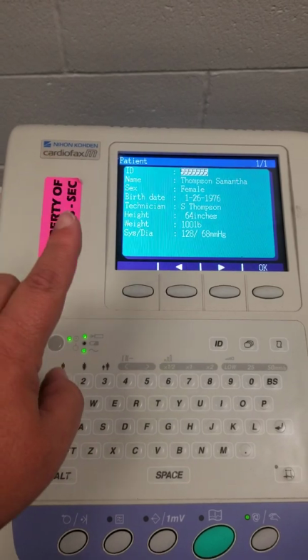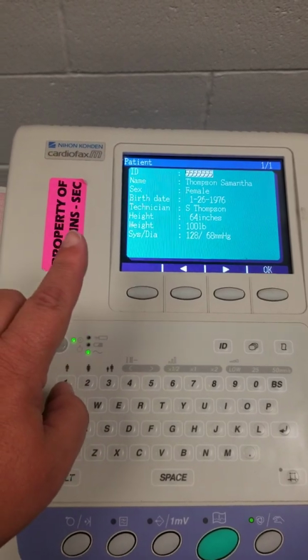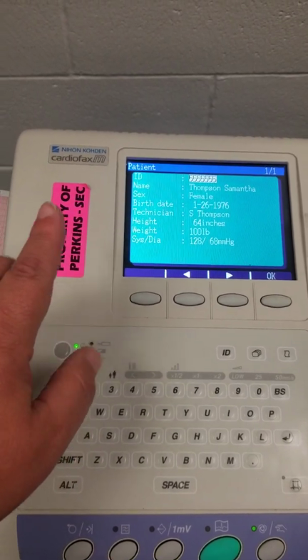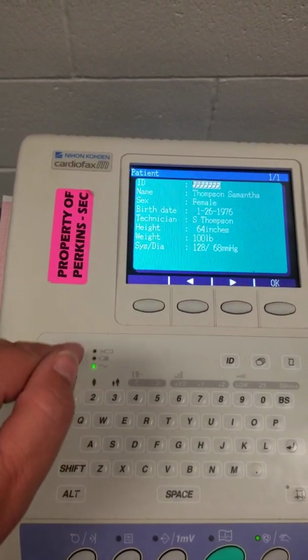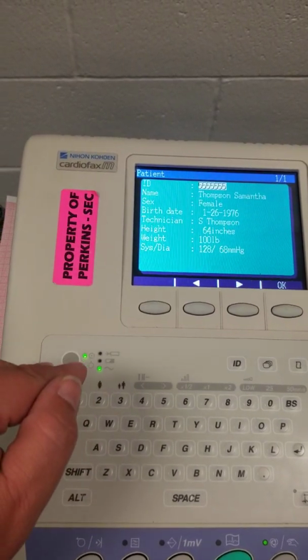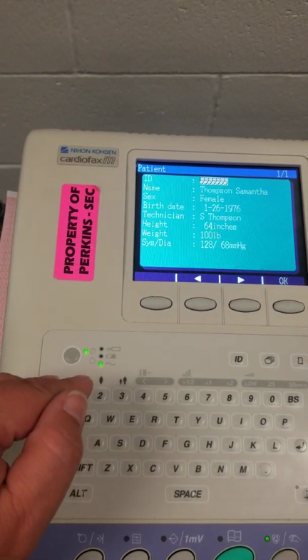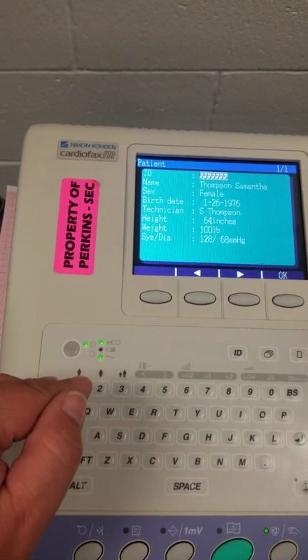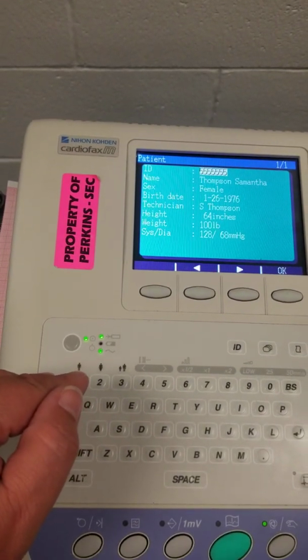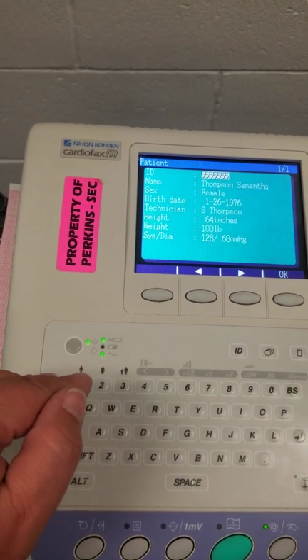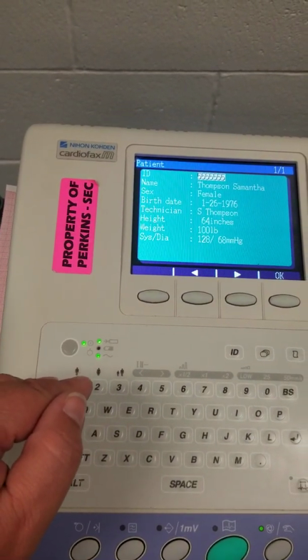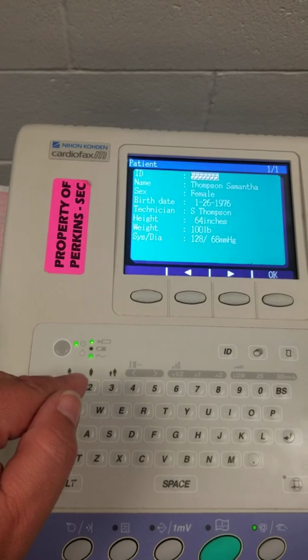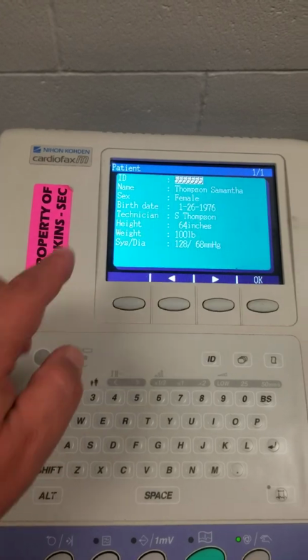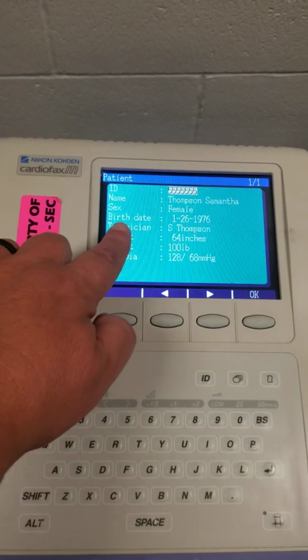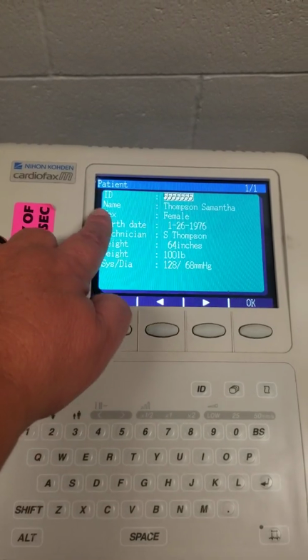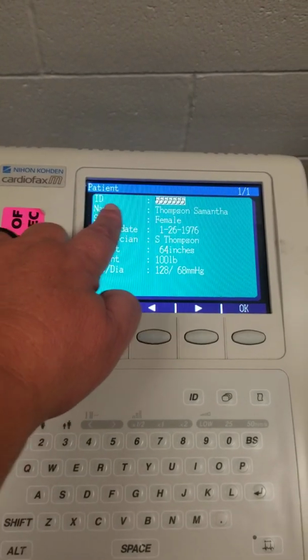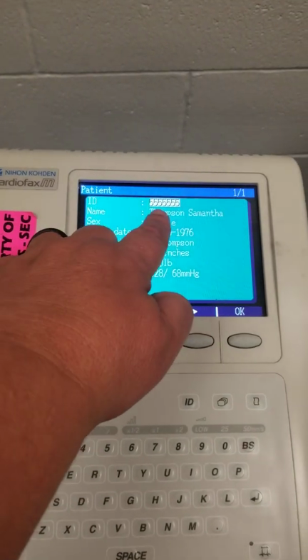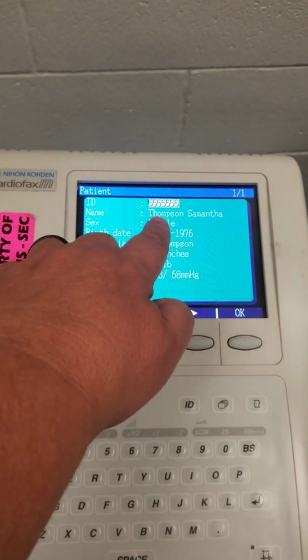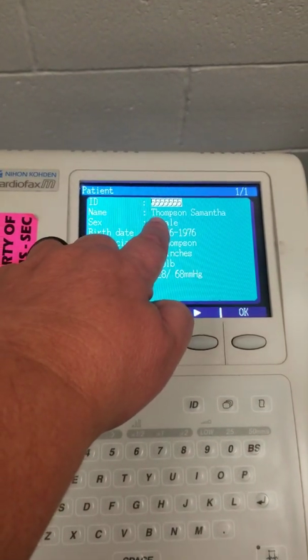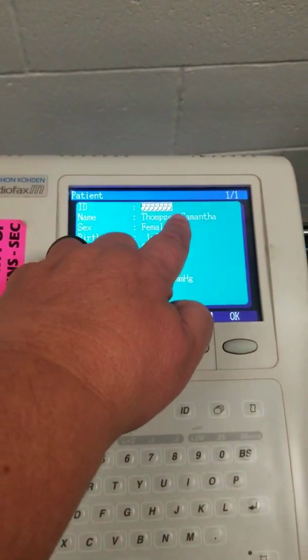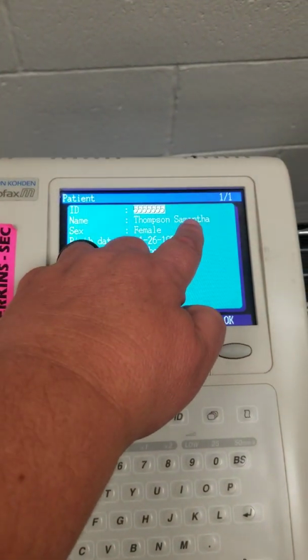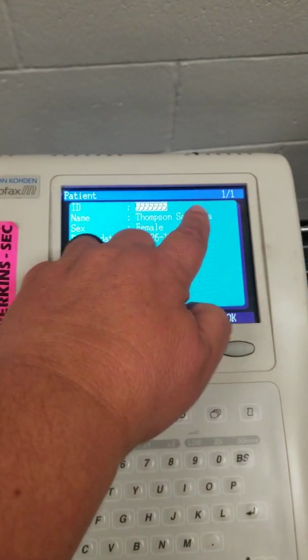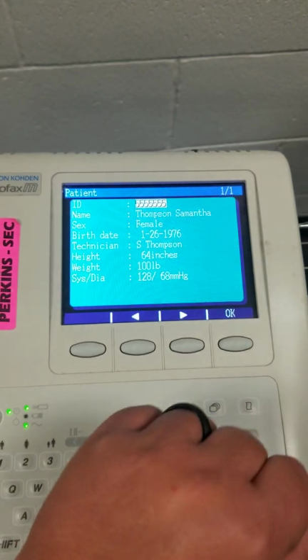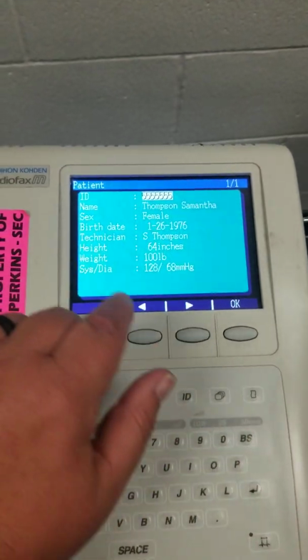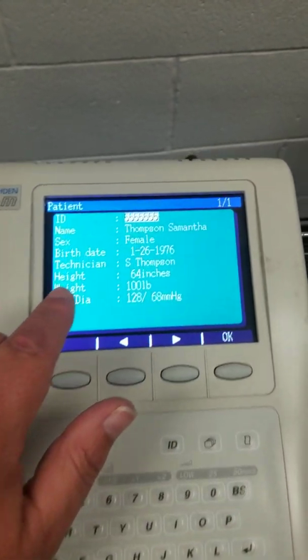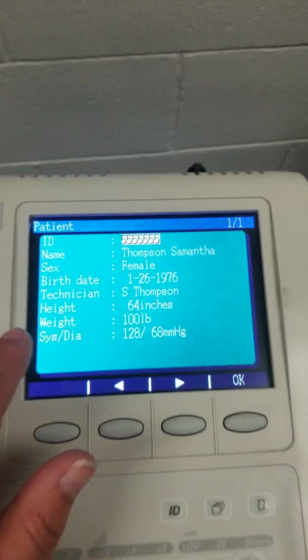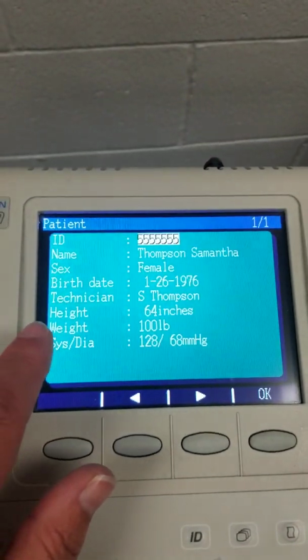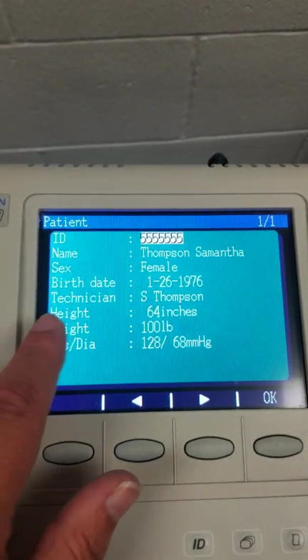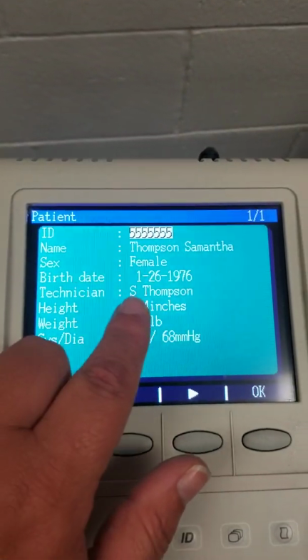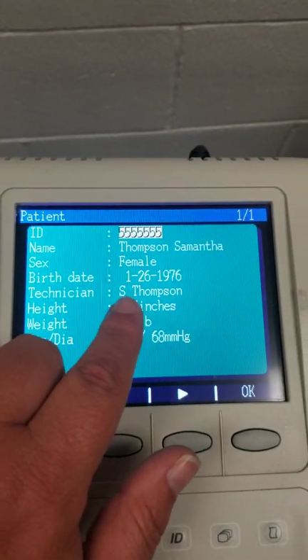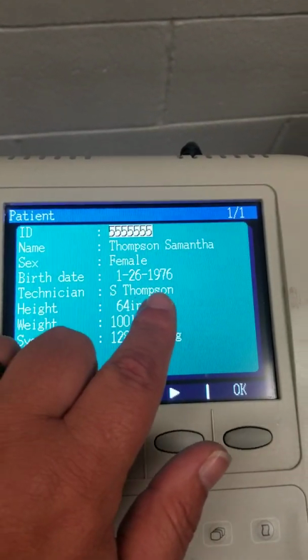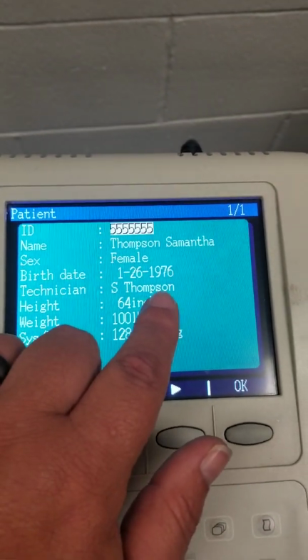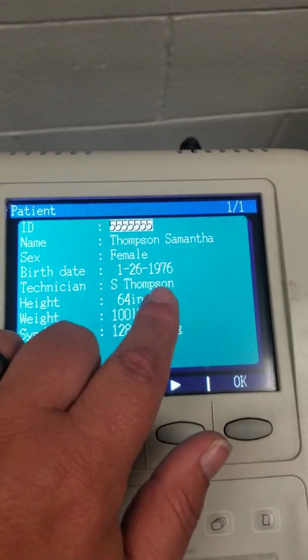When you put in all of the information, make sure that you have your patient's name: last name, first name. For your technician, please put first initial, last name.